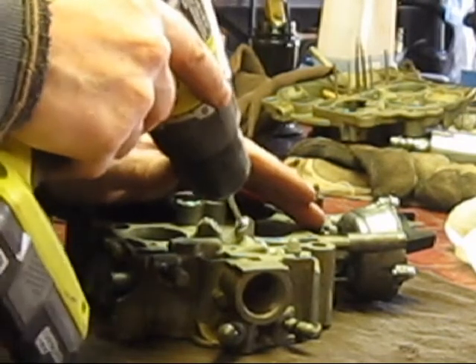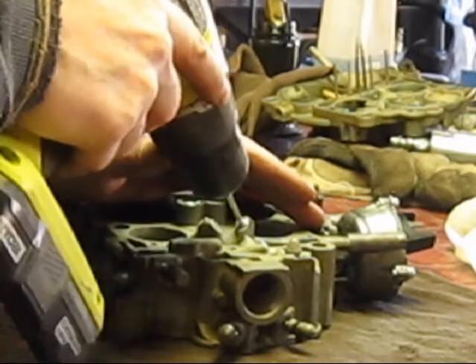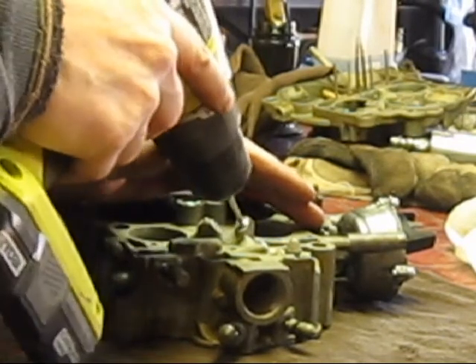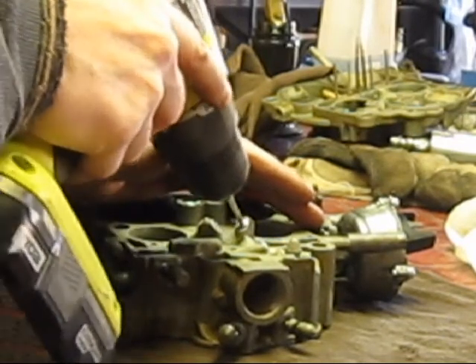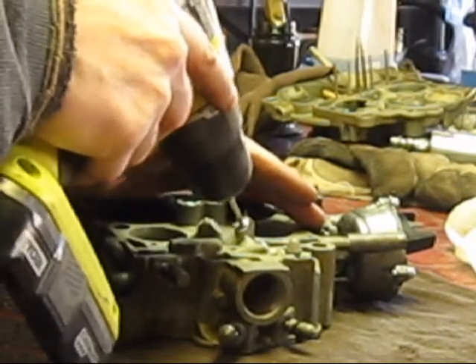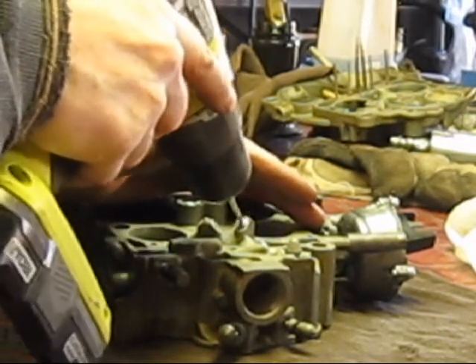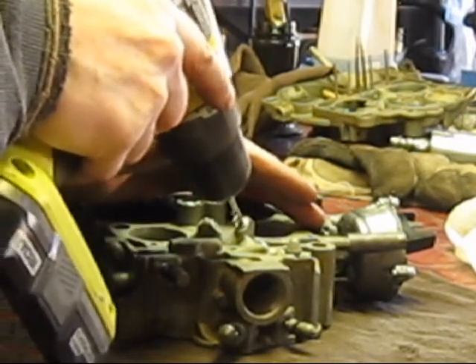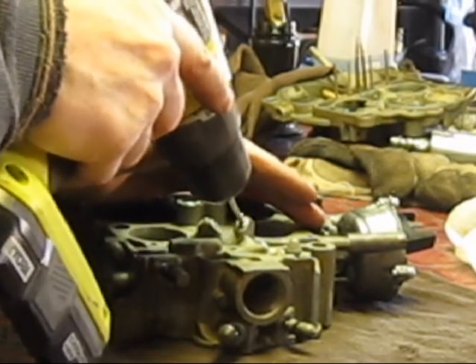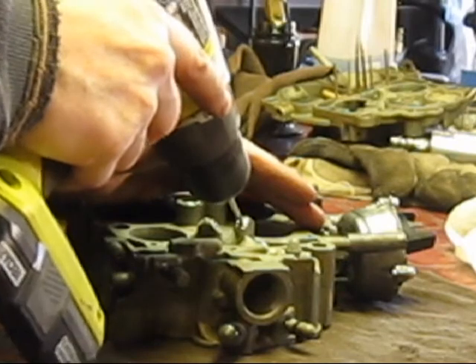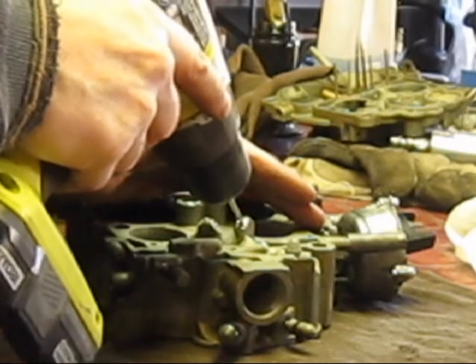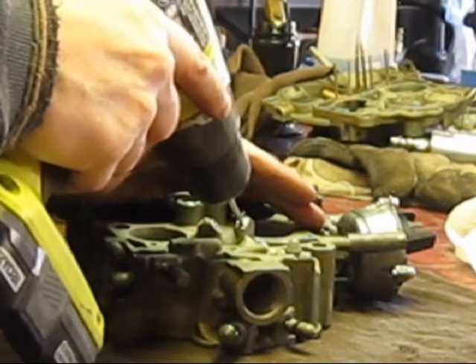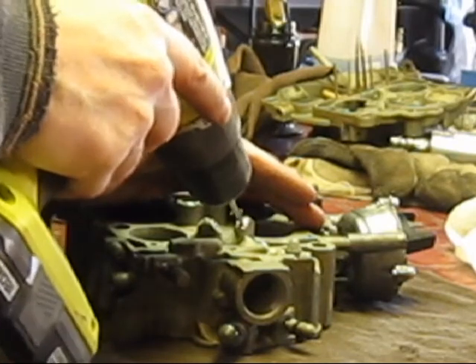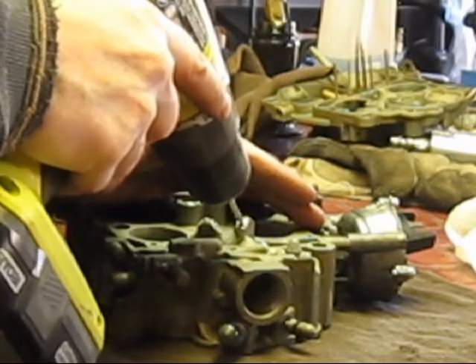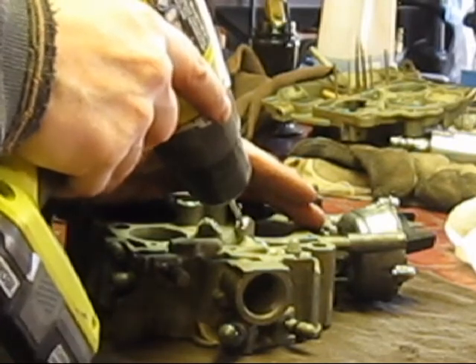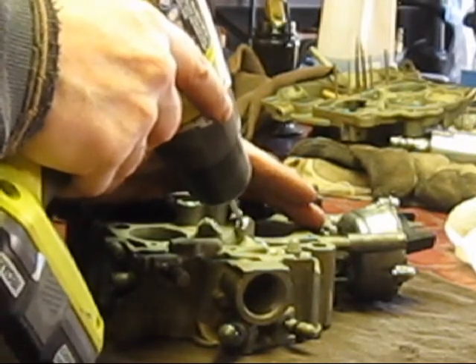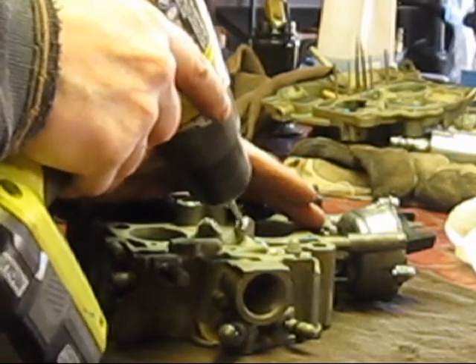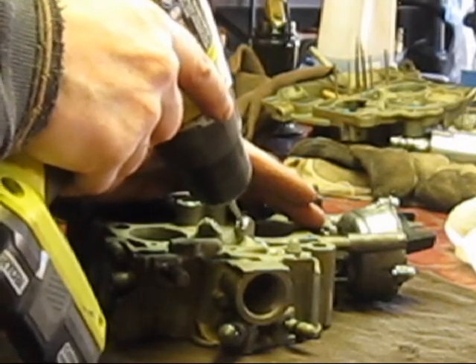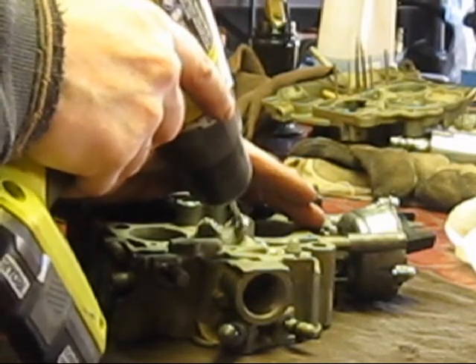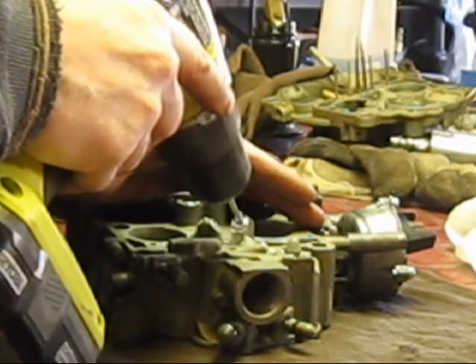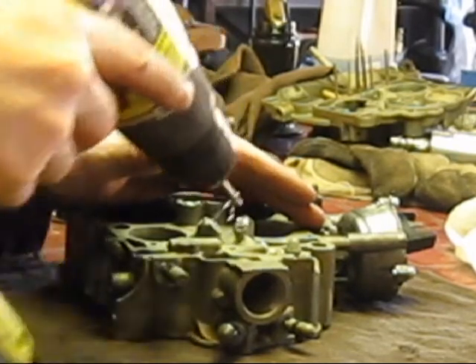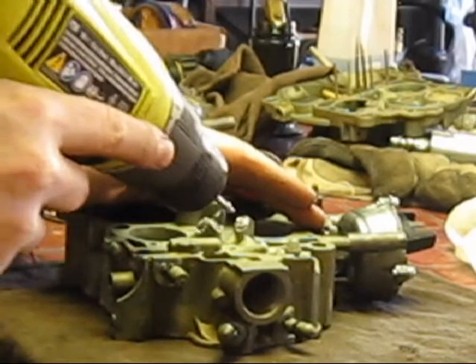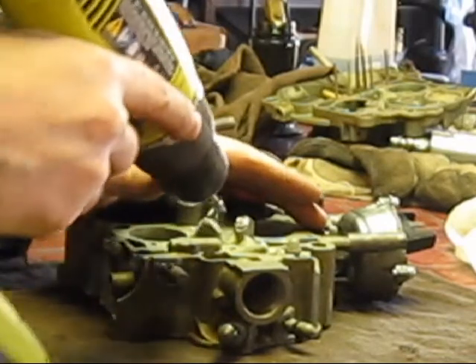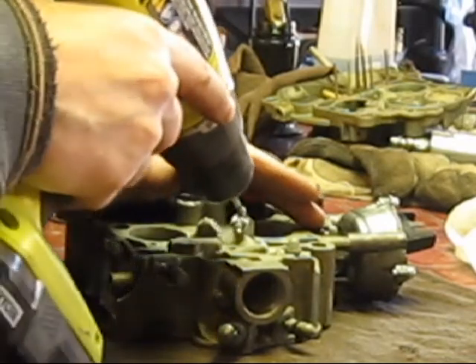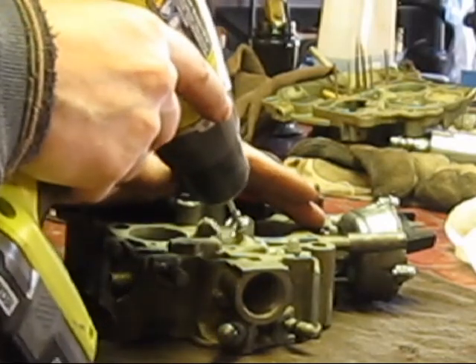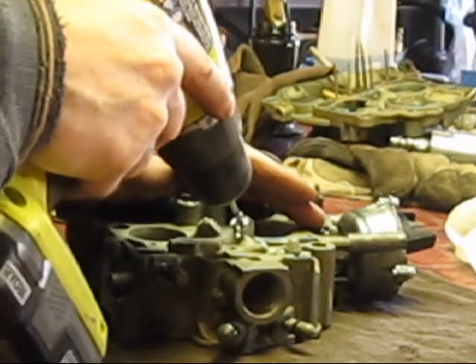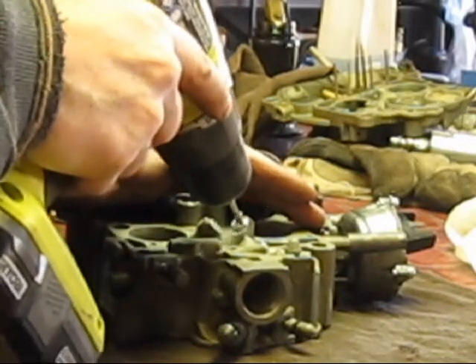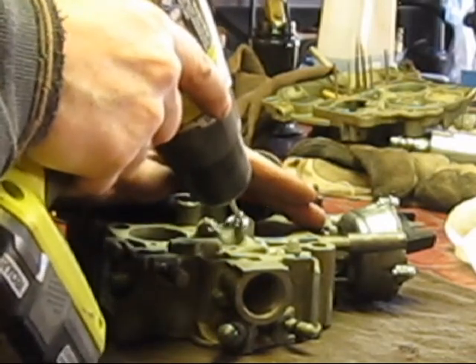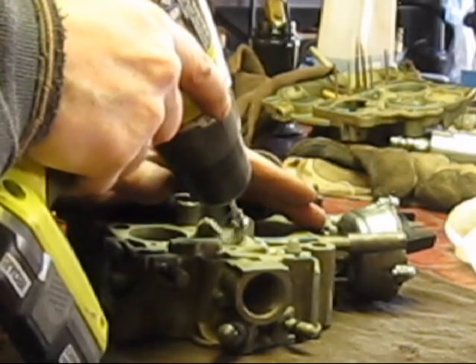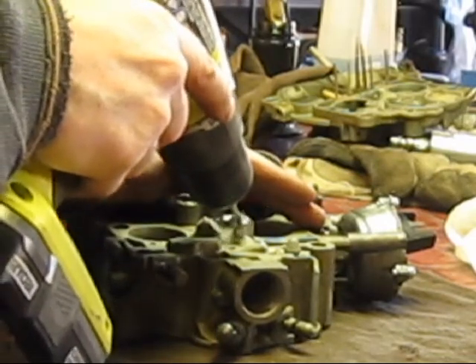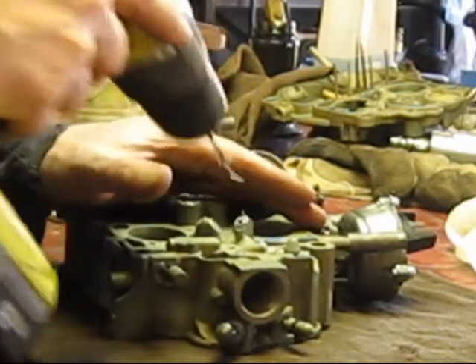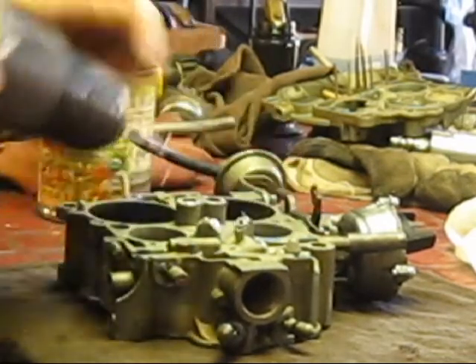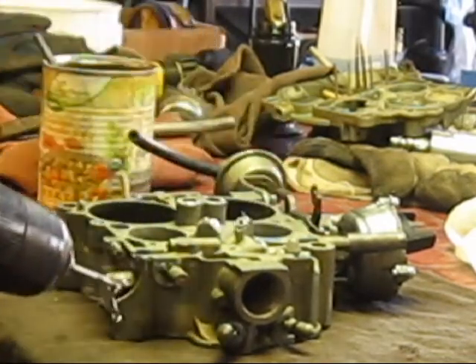Not a lot of room for error here. Something with variable speed — we're going to go slow until we just break through. That's it. Broke through.